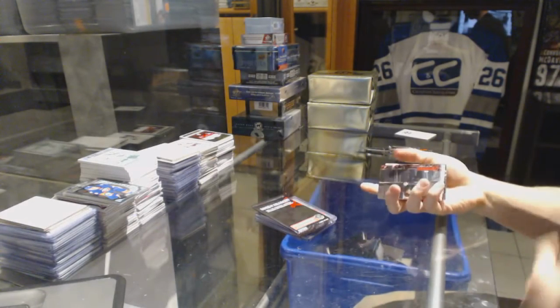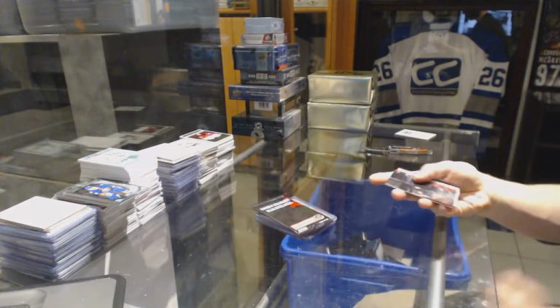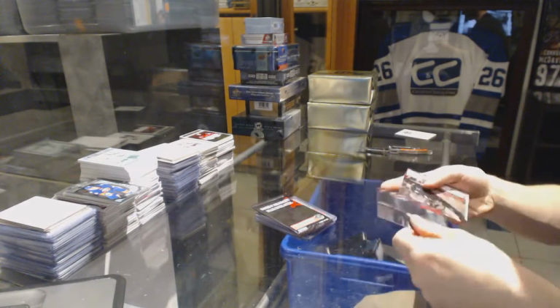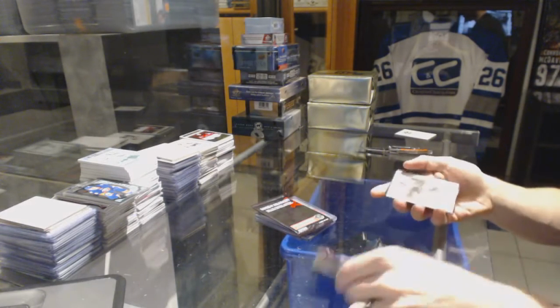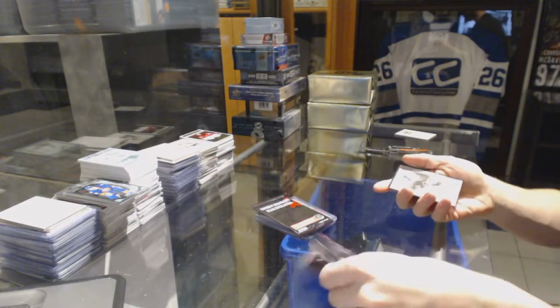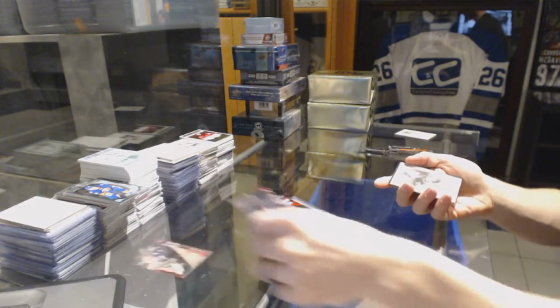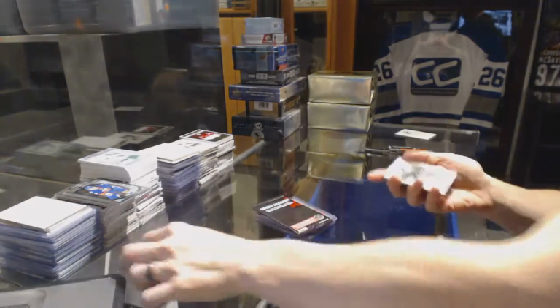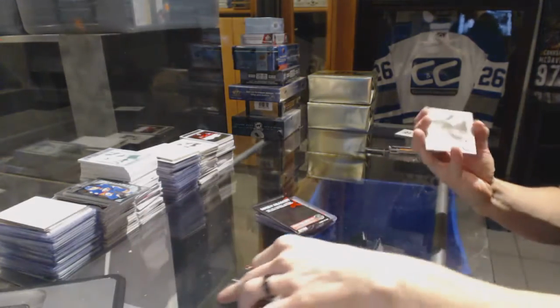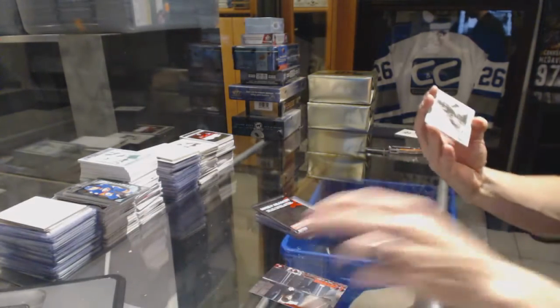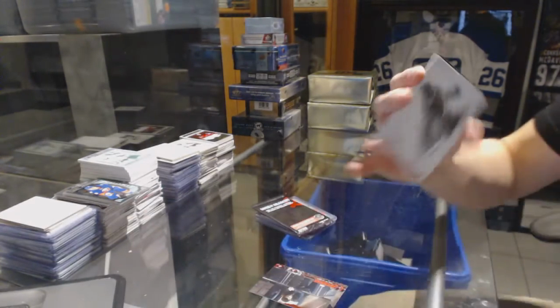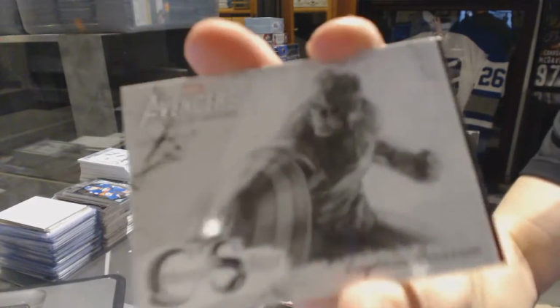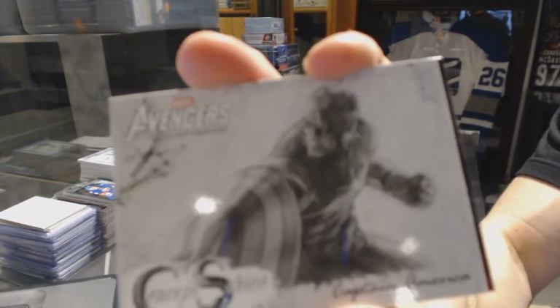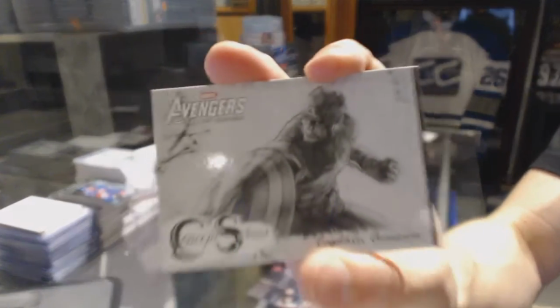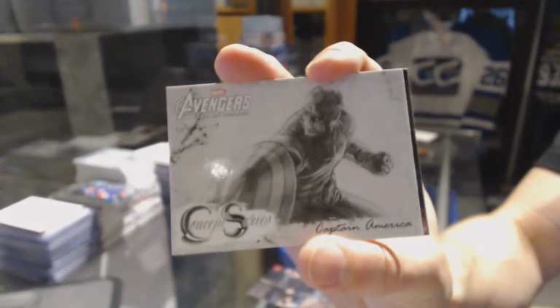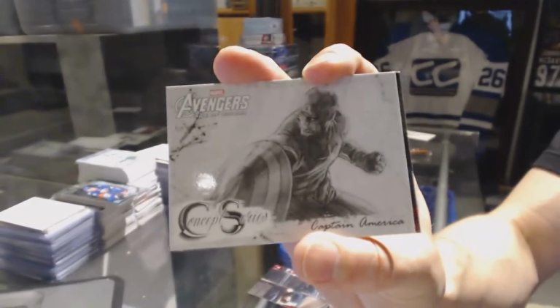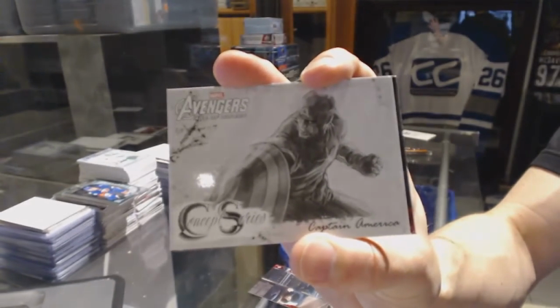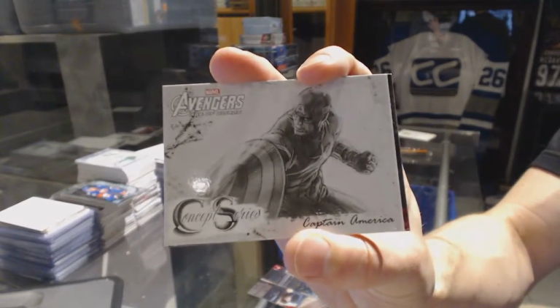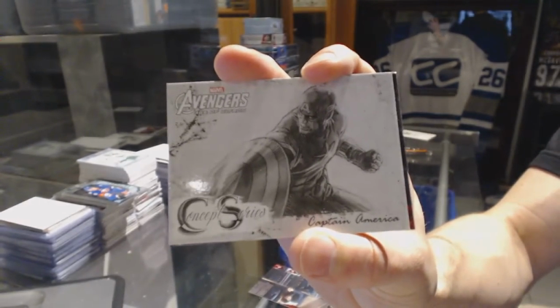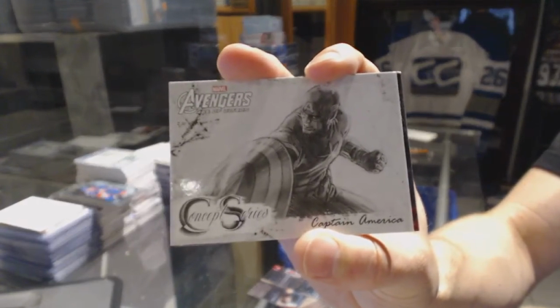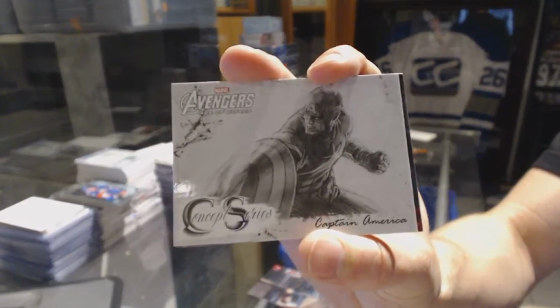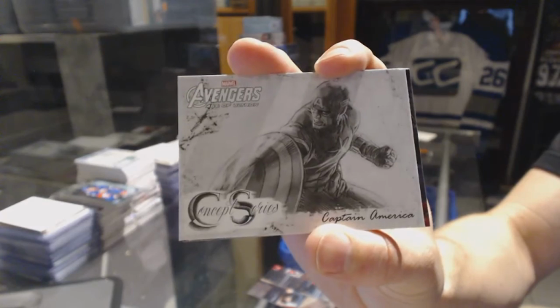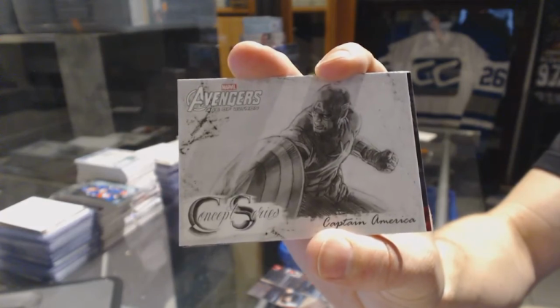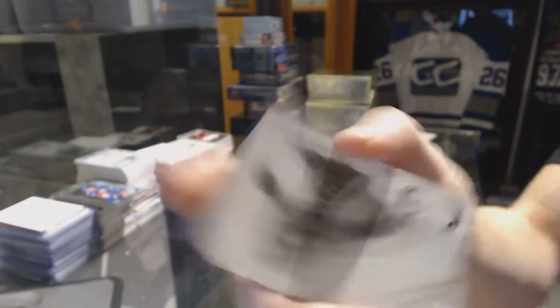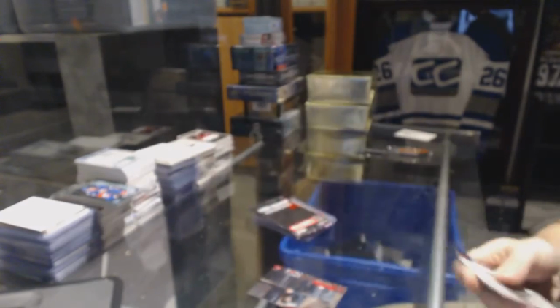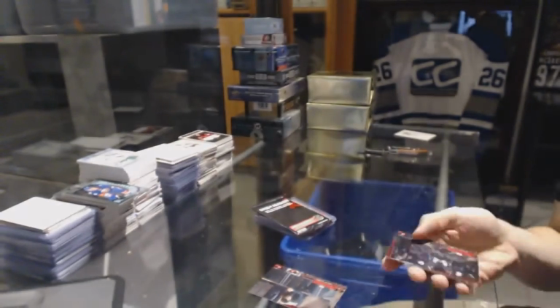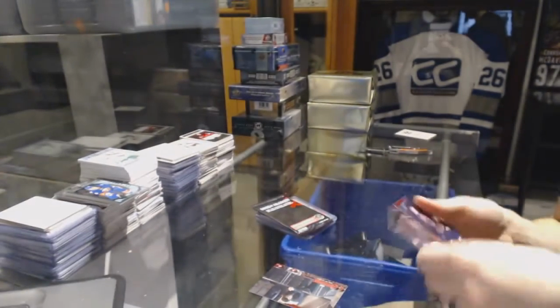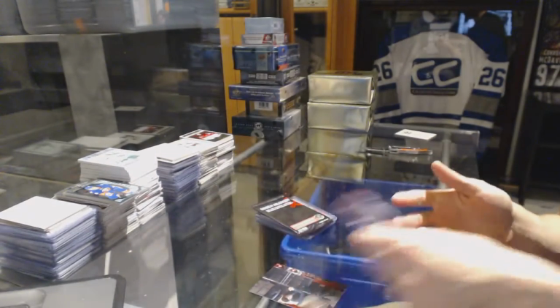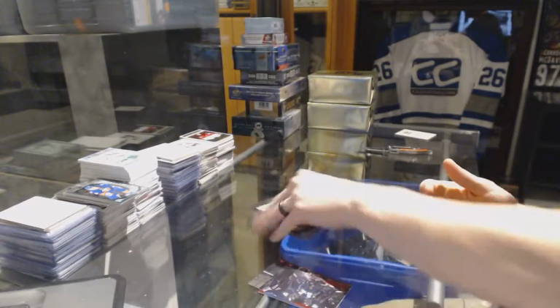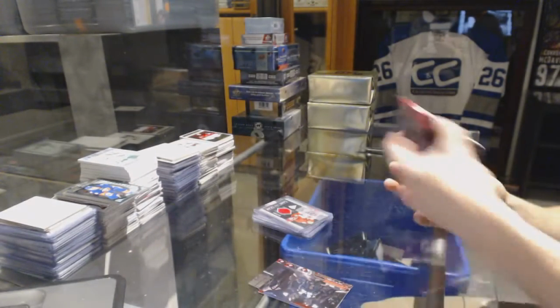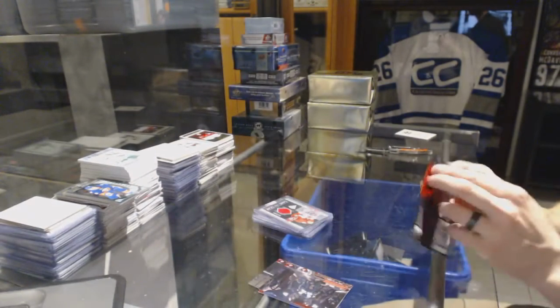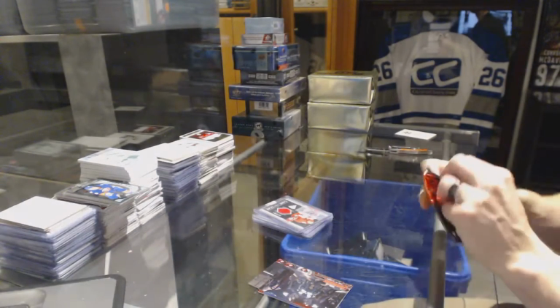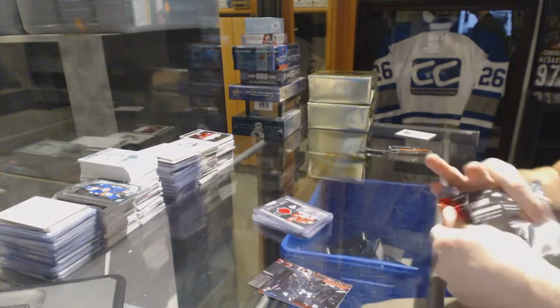Avengers Age of Ultron bonus. We've got a concept series of Captain America. That will be random between everybody — some vanity bonus.